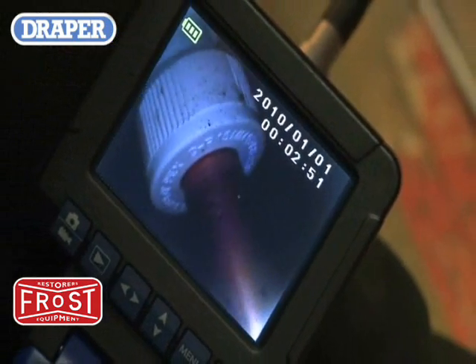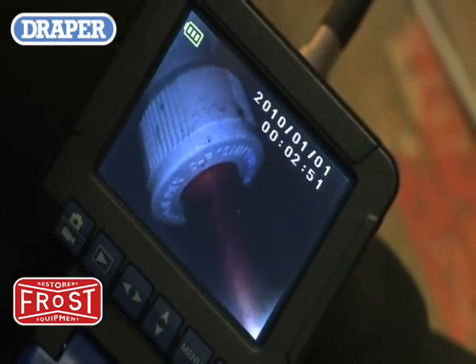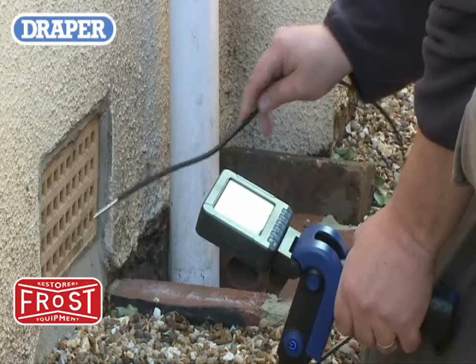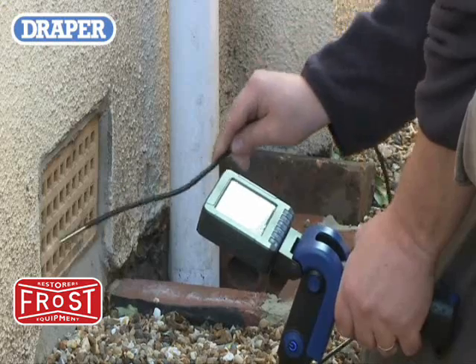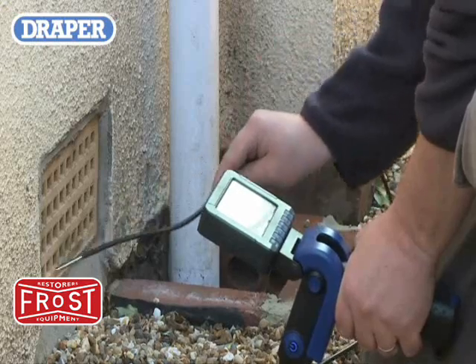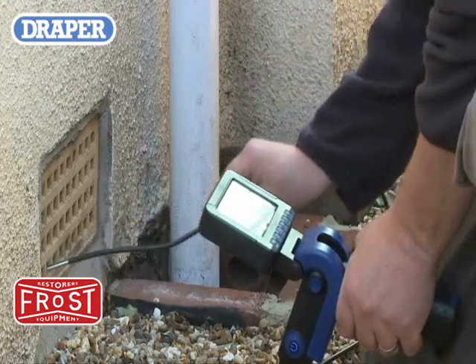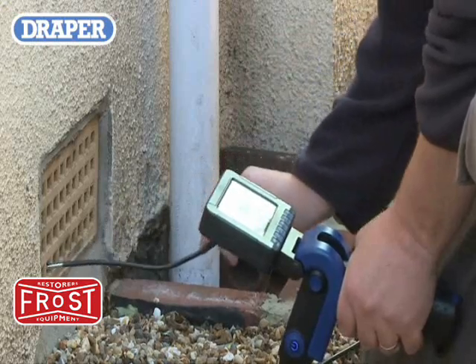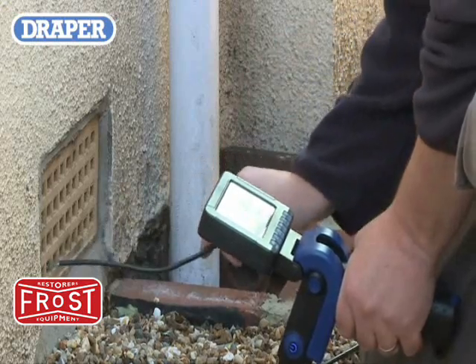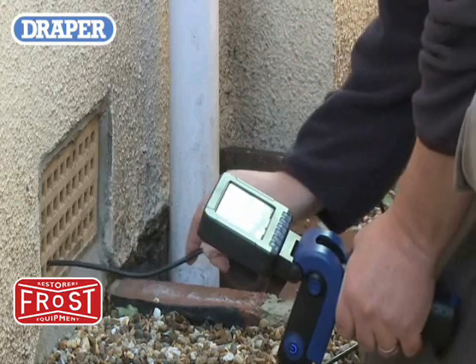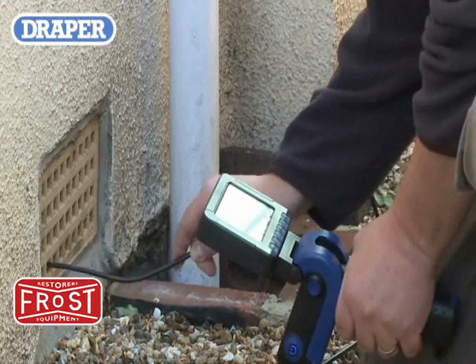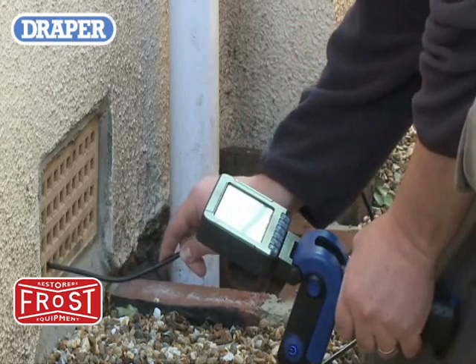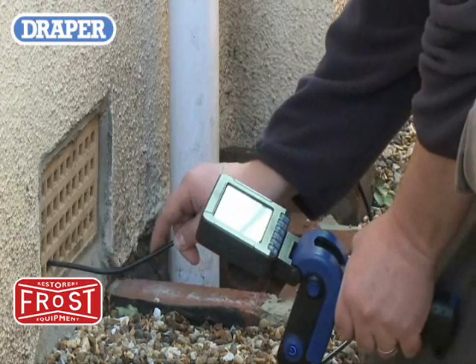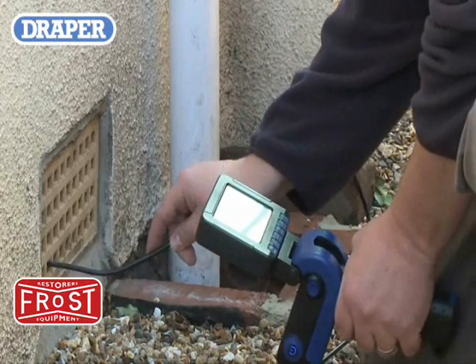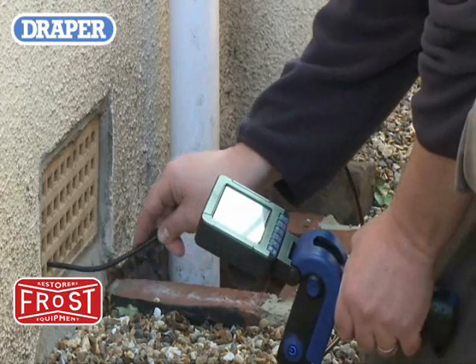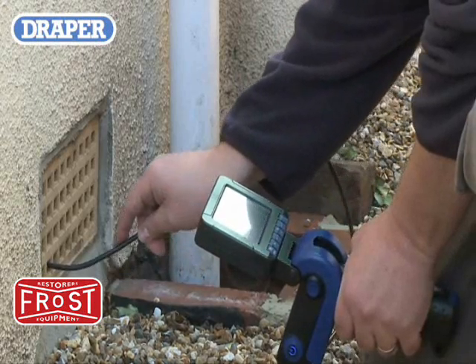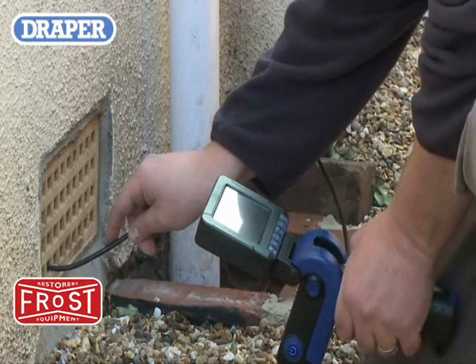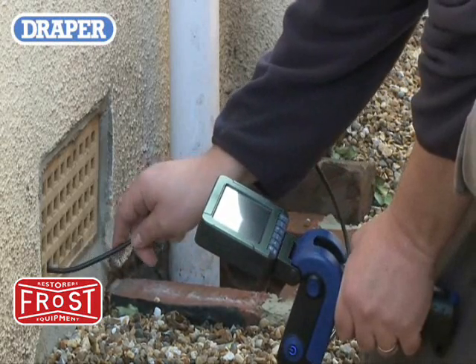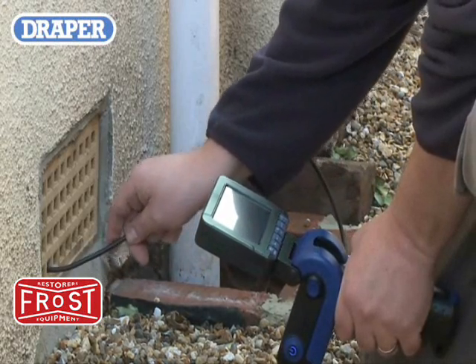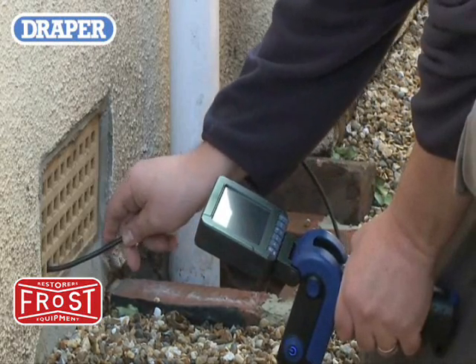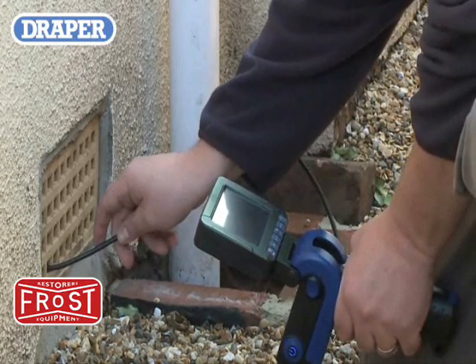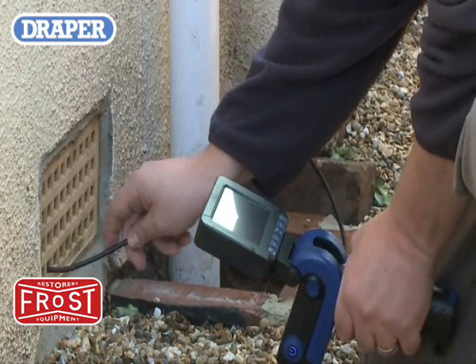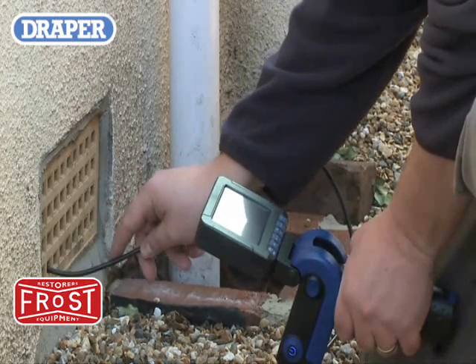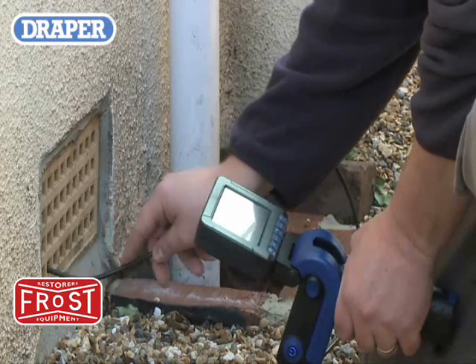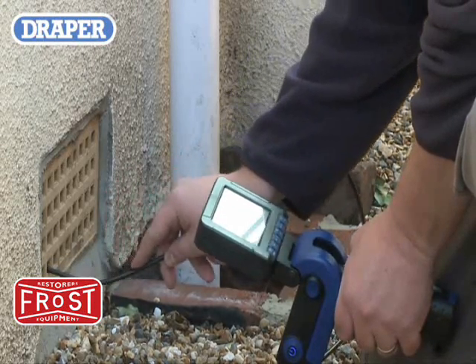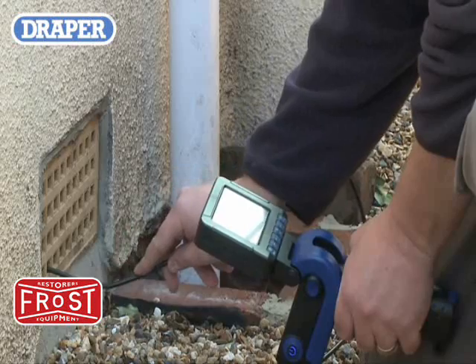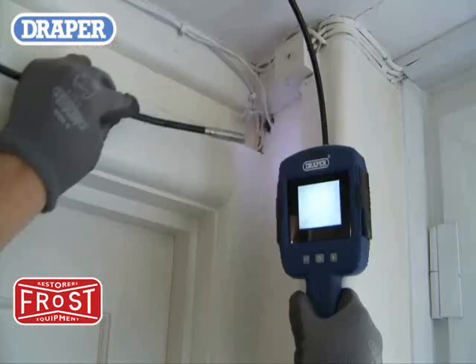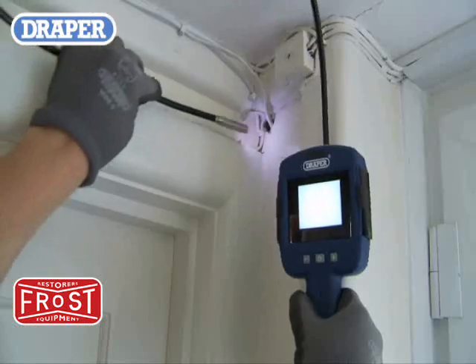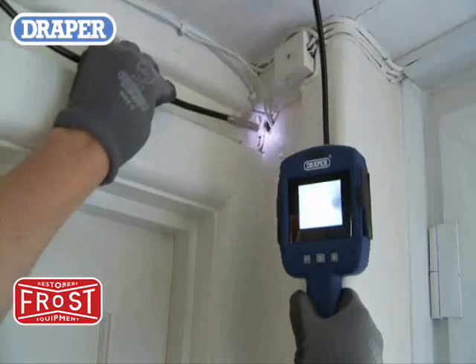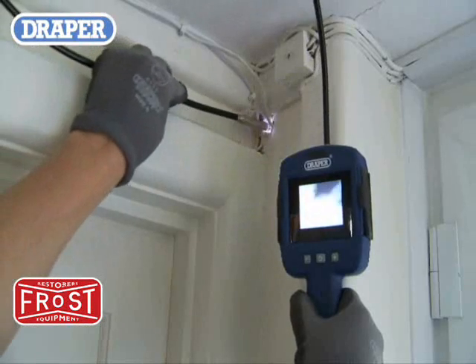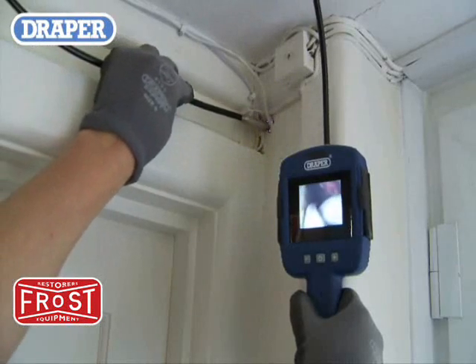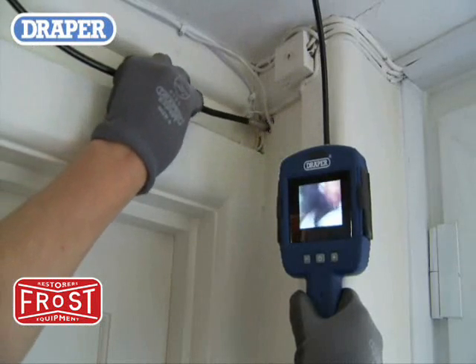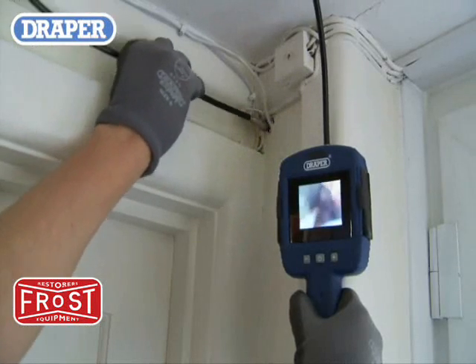To be able to see into cavity and hollow wall spaces or ceiling voids through a 5.5 millimeter to 10 millimeter hole or opening, depending on the model camera.